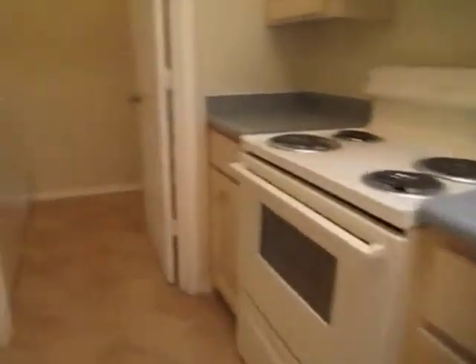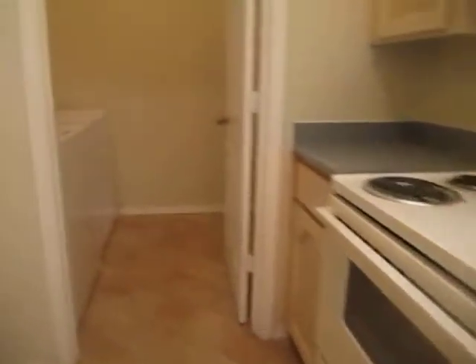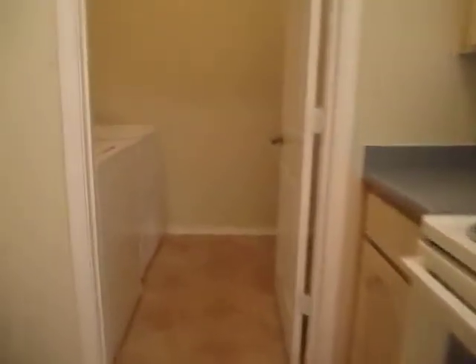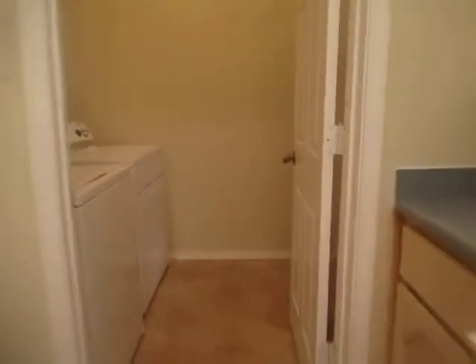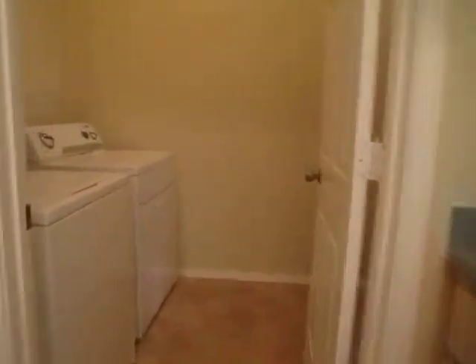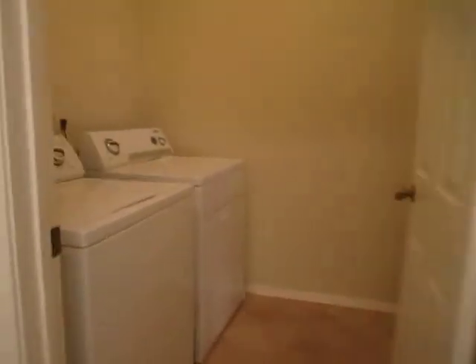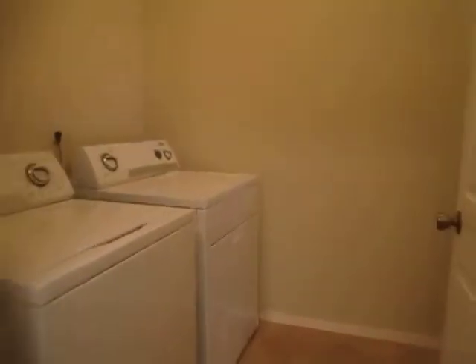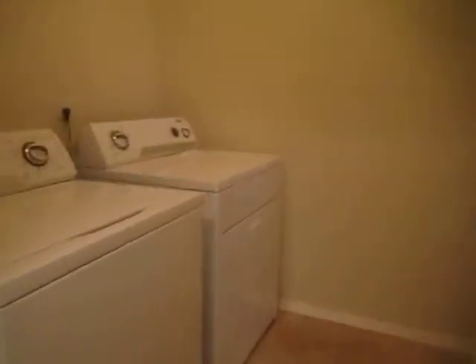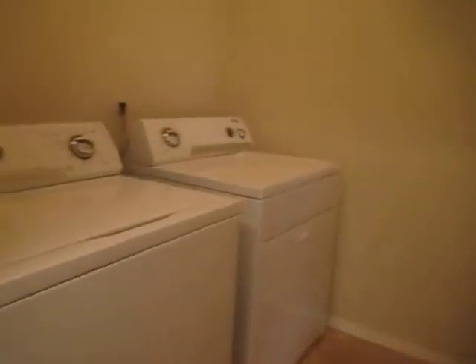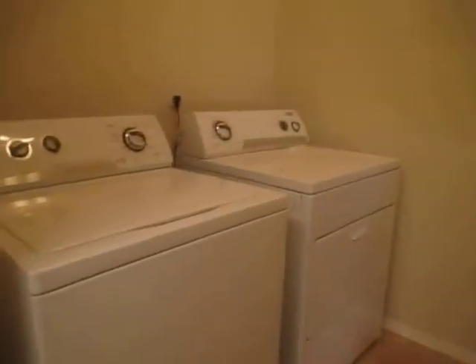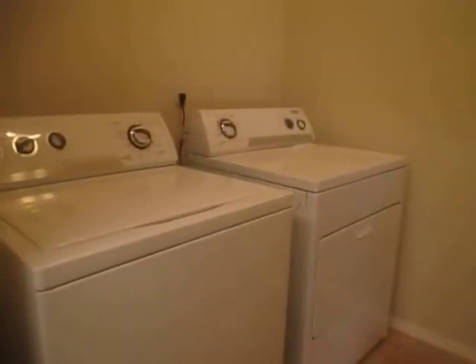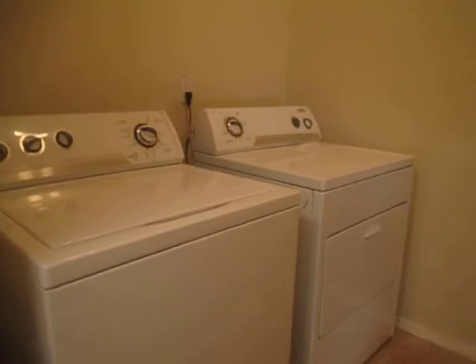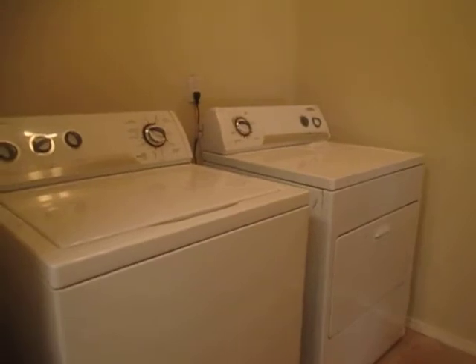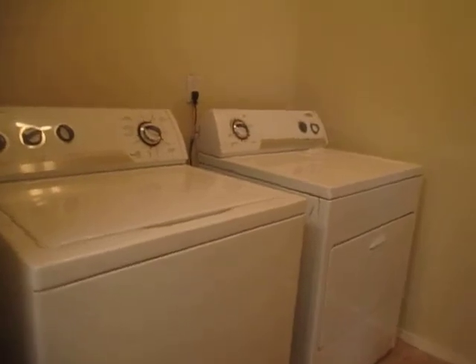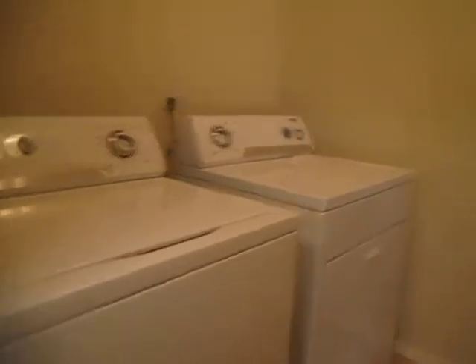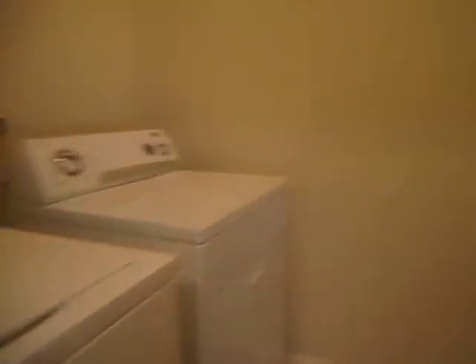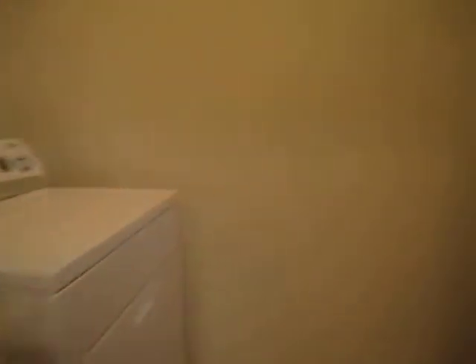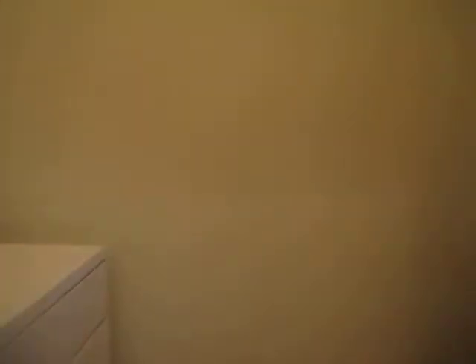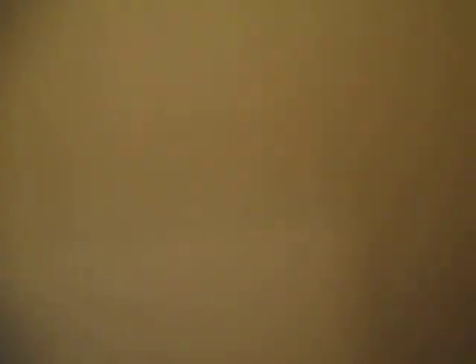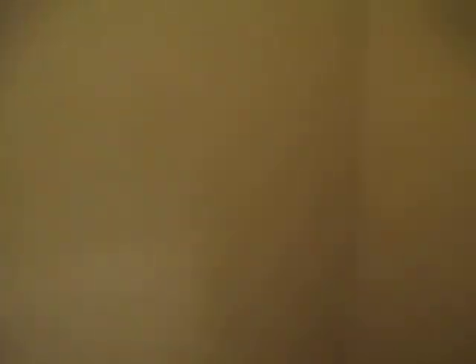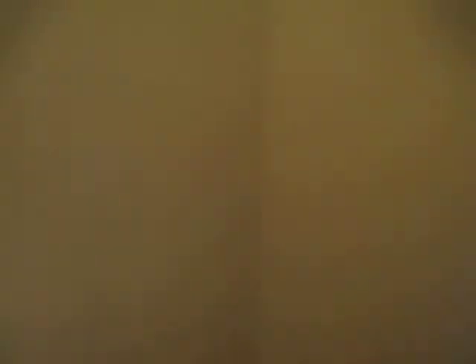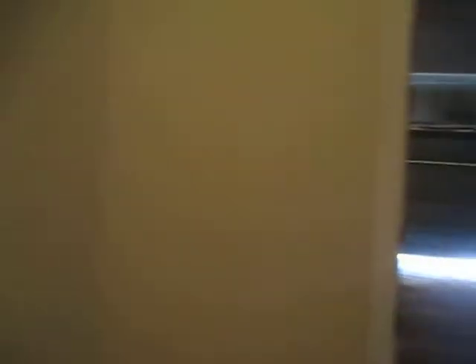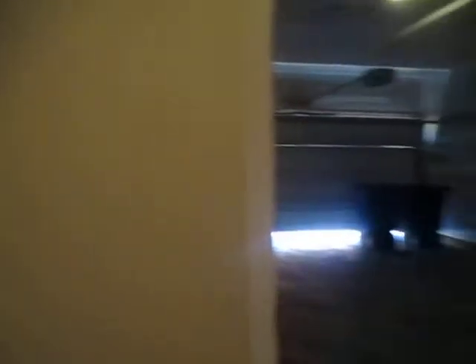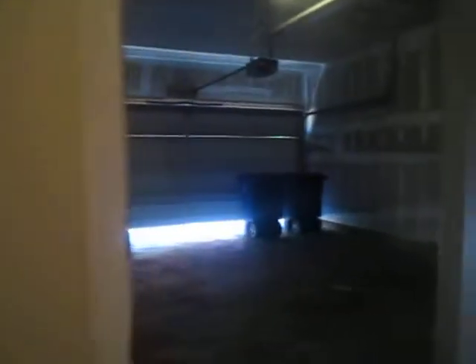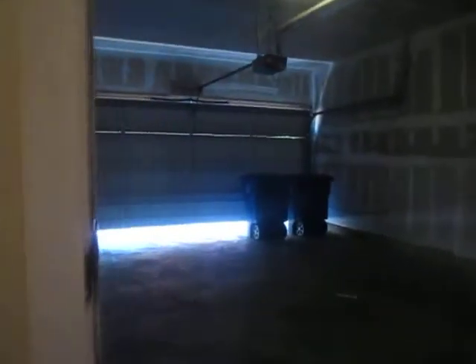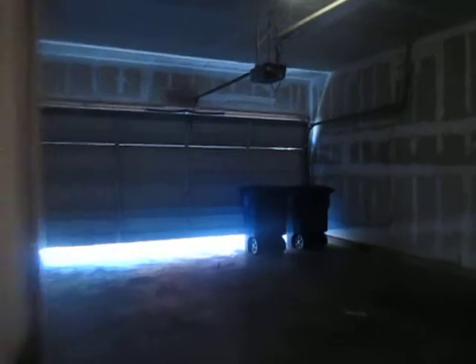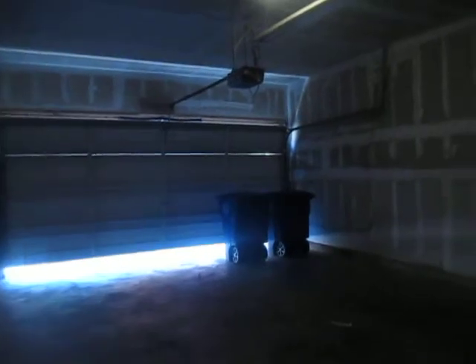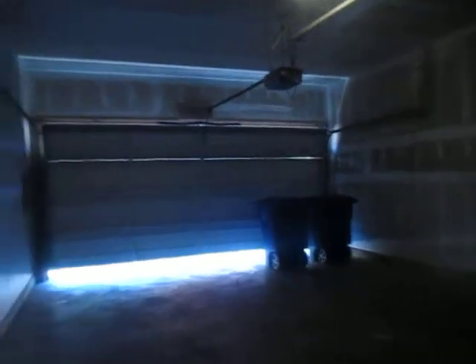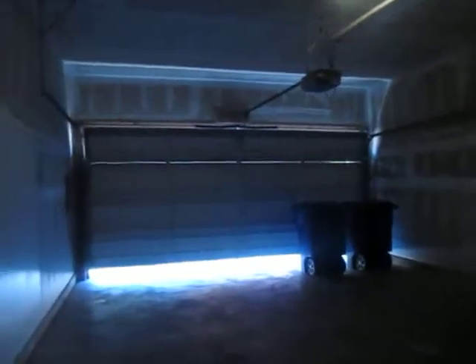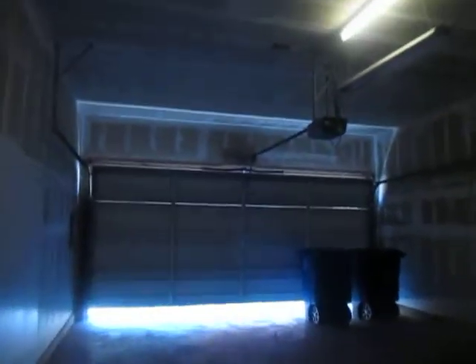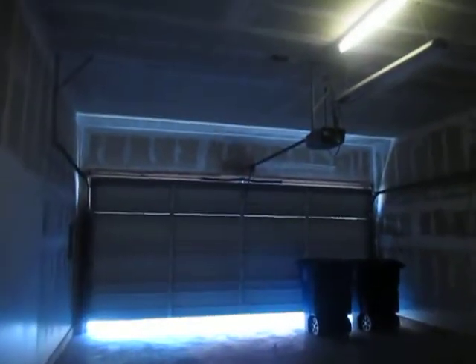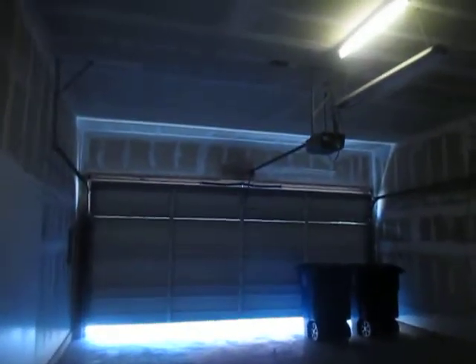We're going to head into the laundry room. Also included is a full size washer and dryer. And then we've got our garage, two car garage with an automatic door opener.